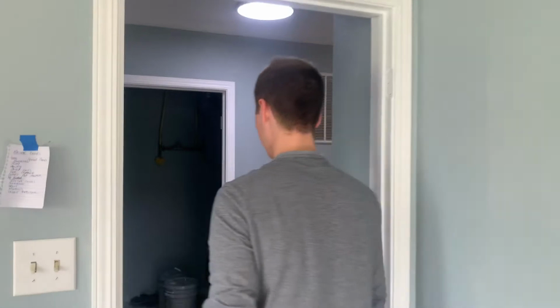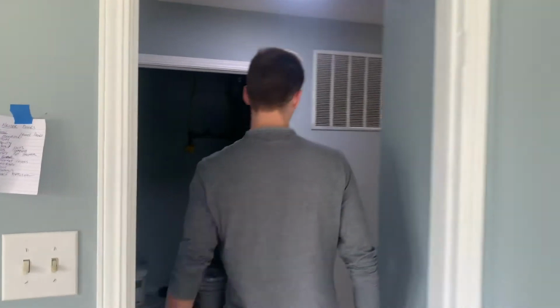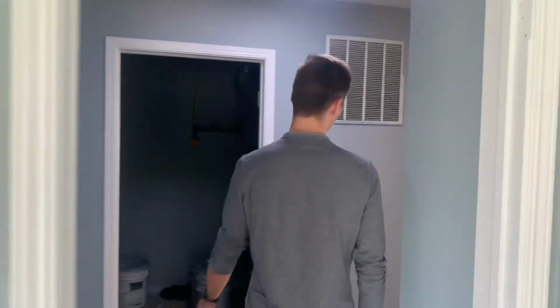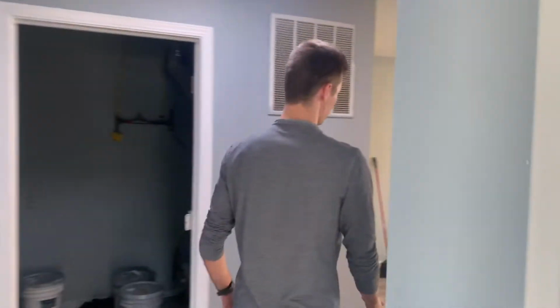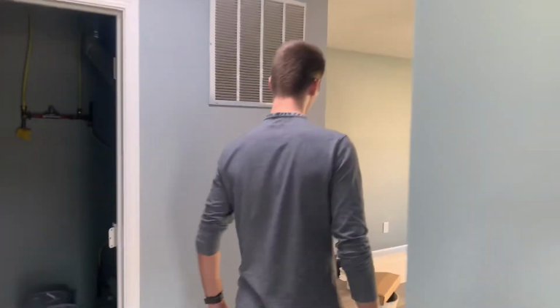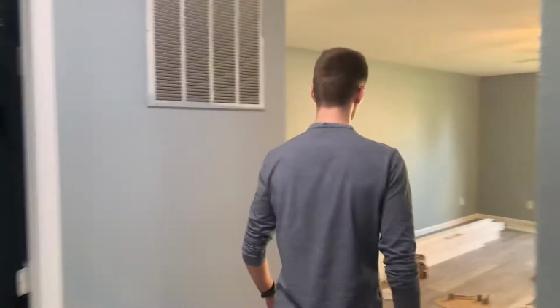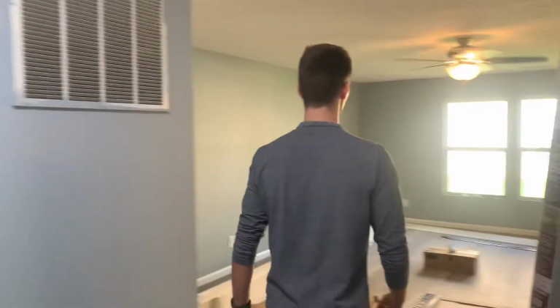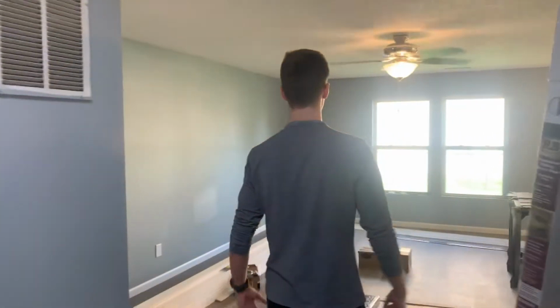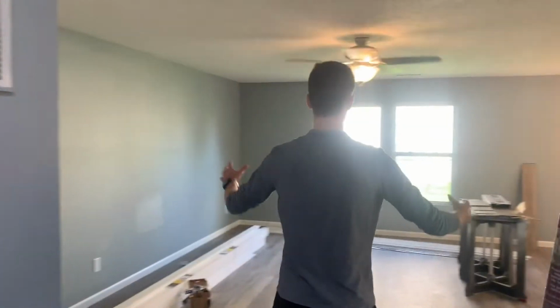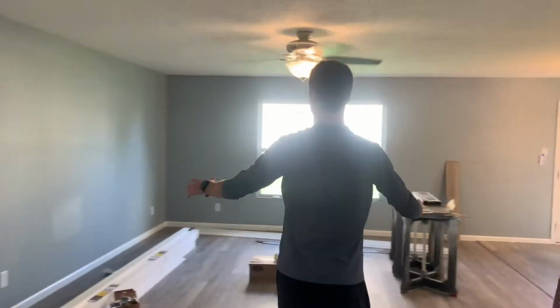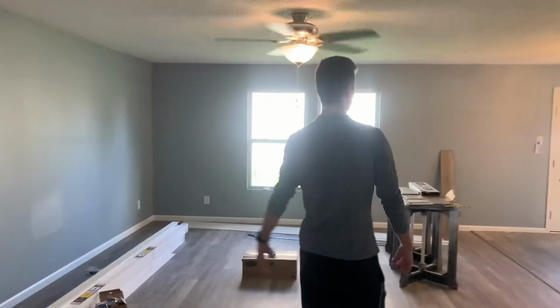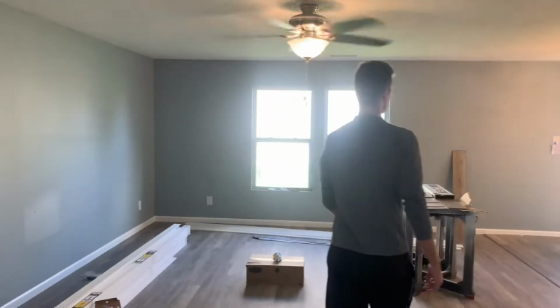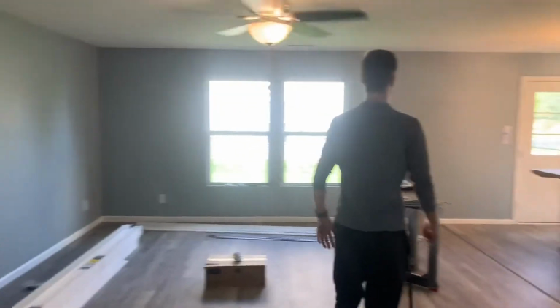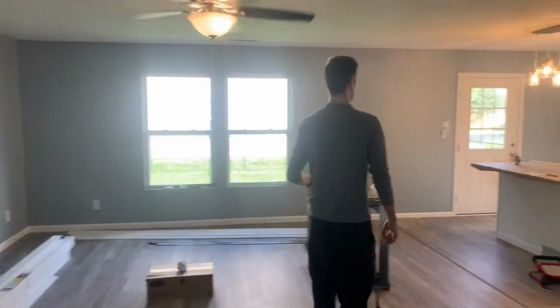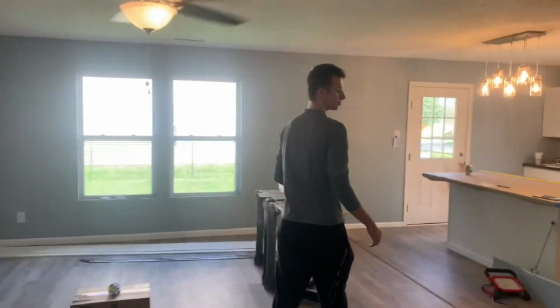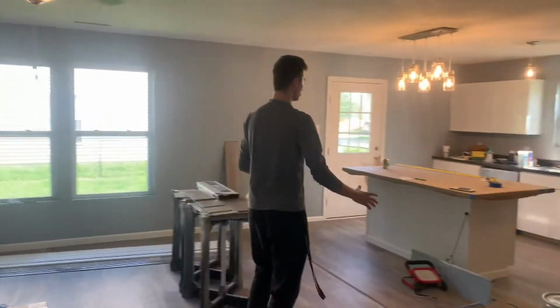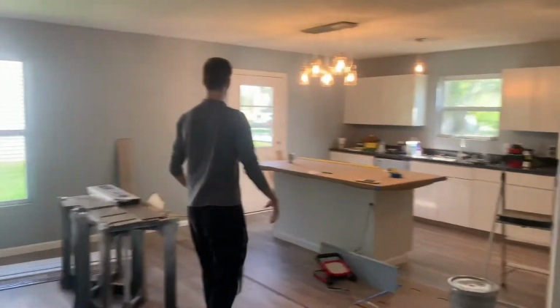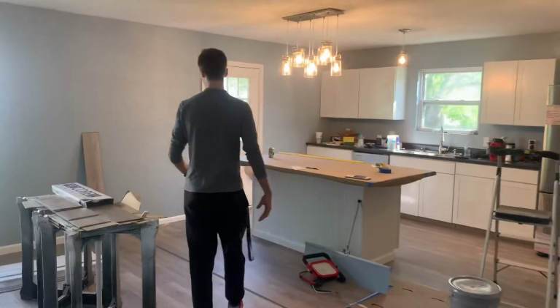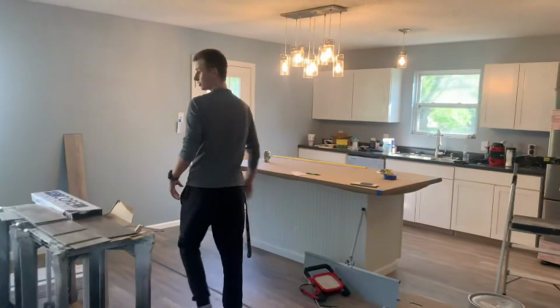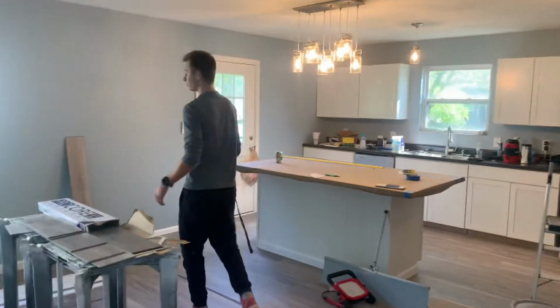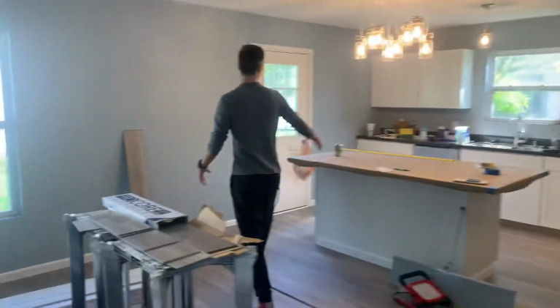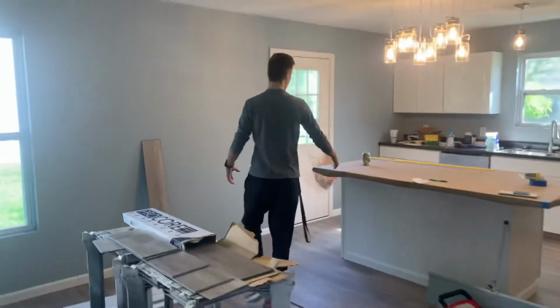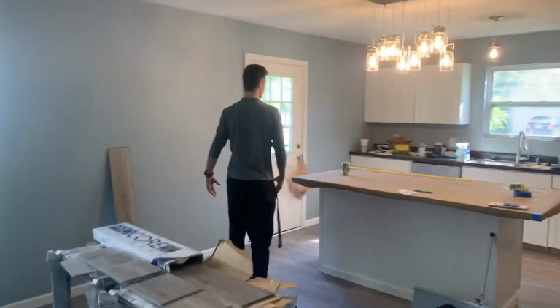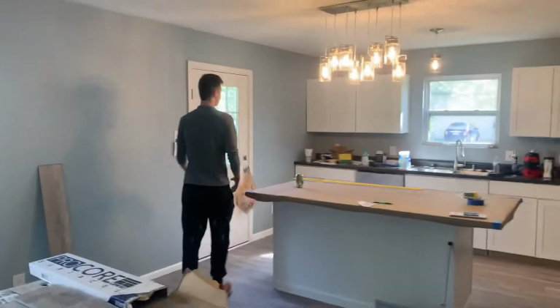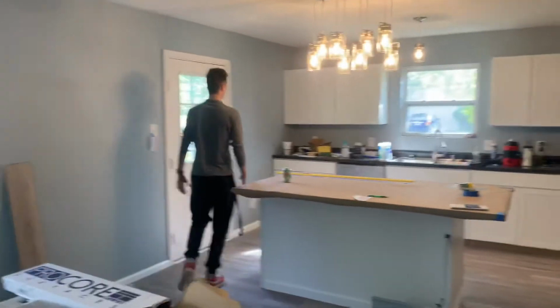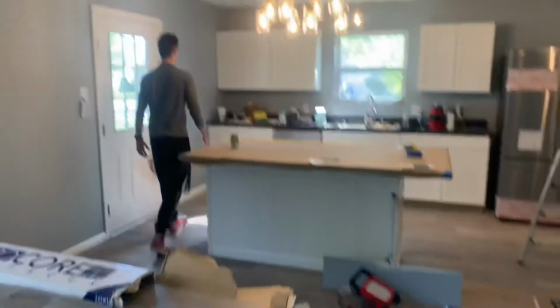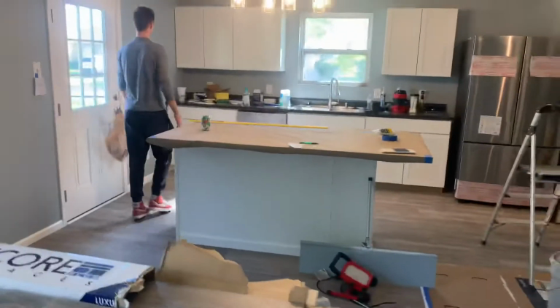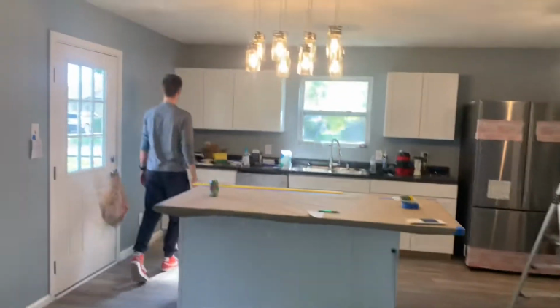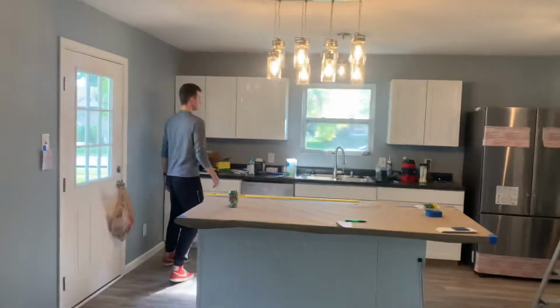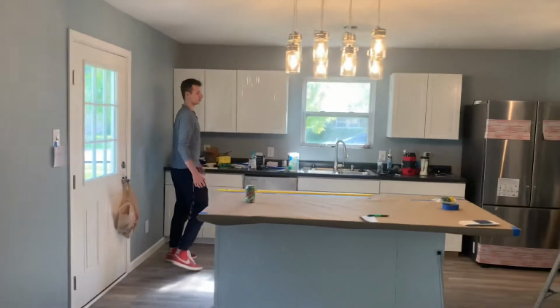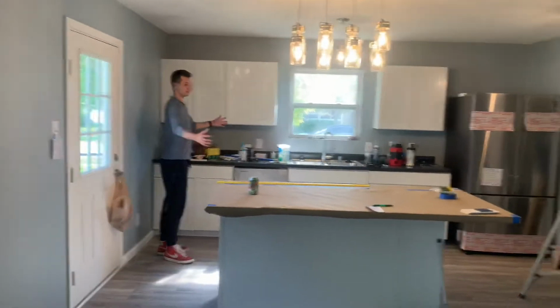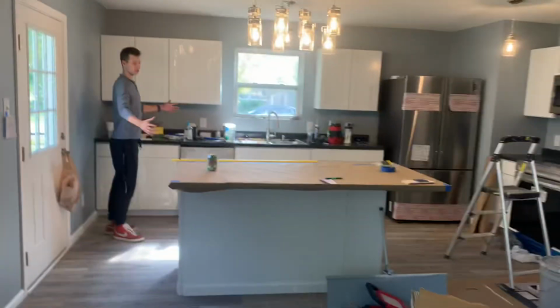Not all the trim is done, but here's the living room. What's really nice about this house is a huge open concept — living room and kitchen. The kitchen is definitely the best part of this house. It's very big and spacious.